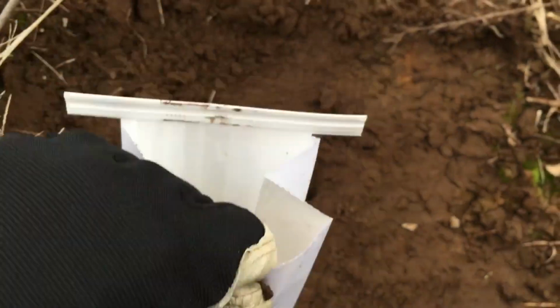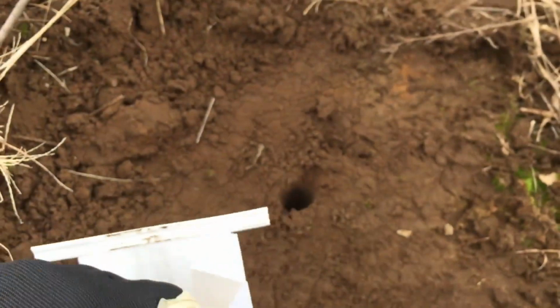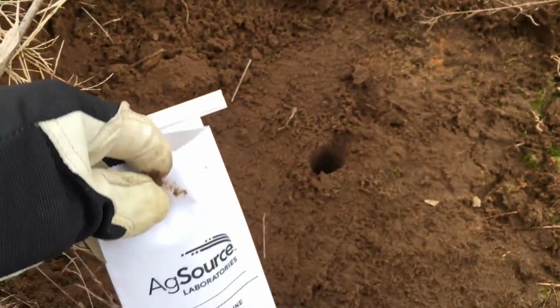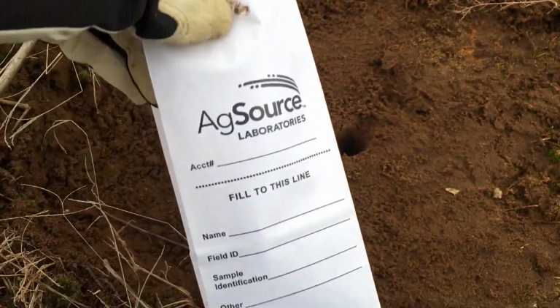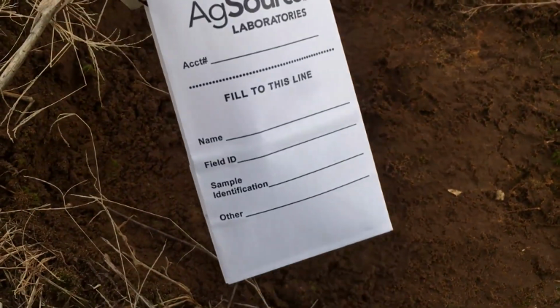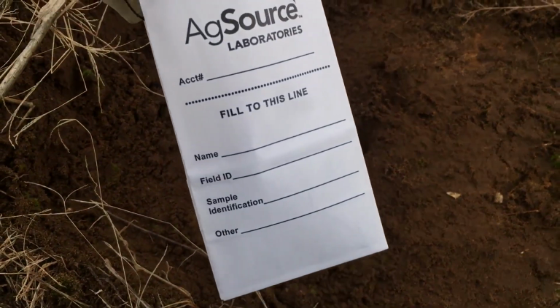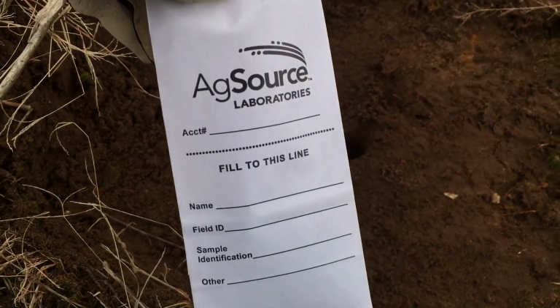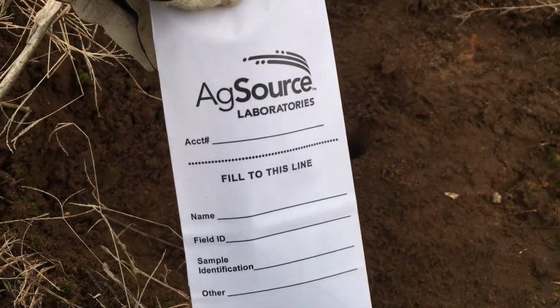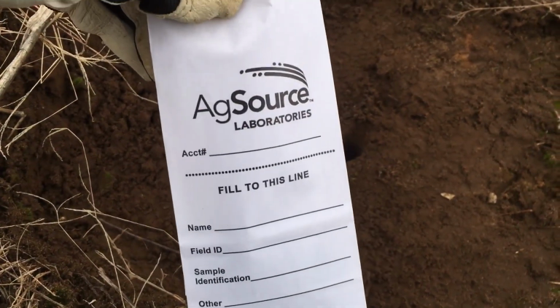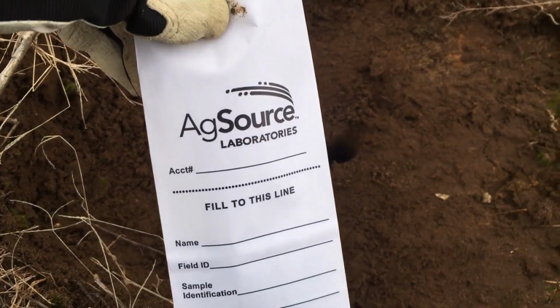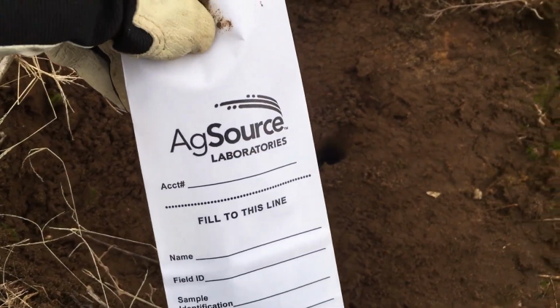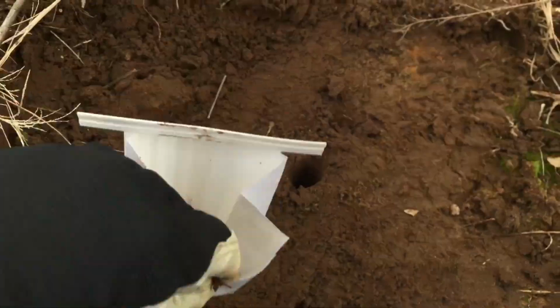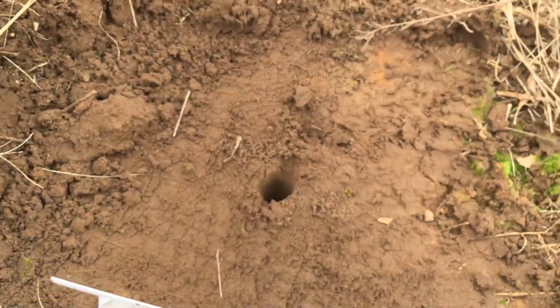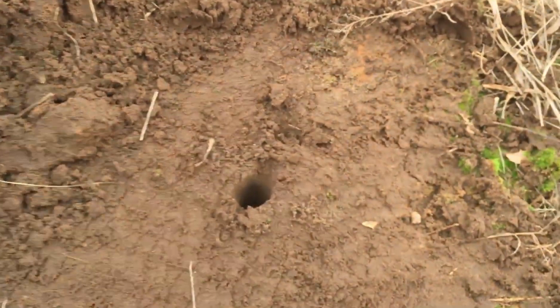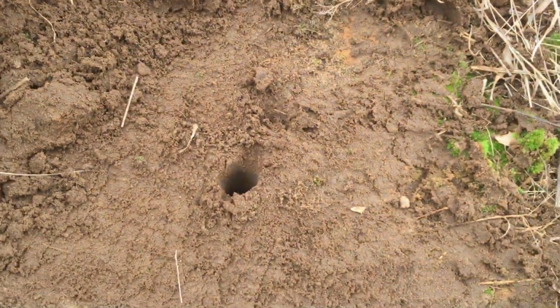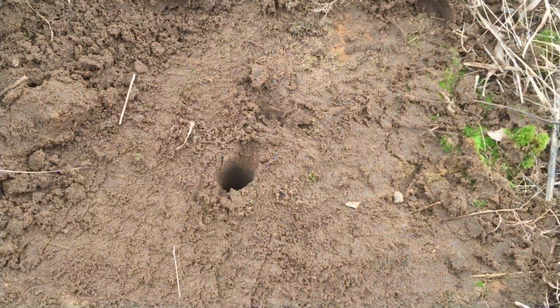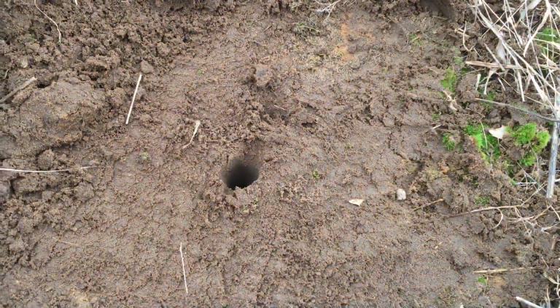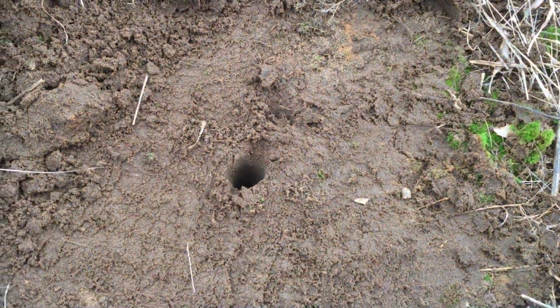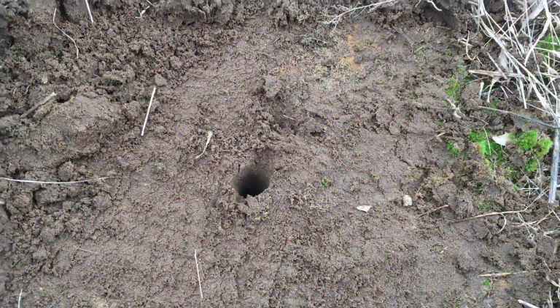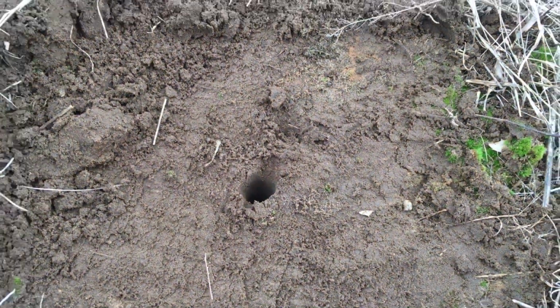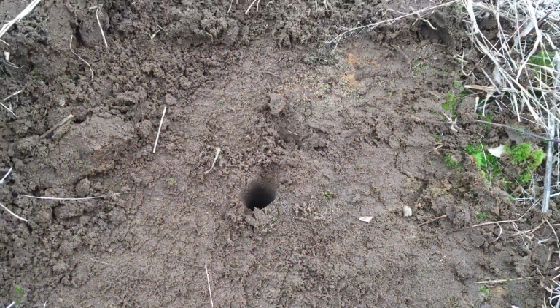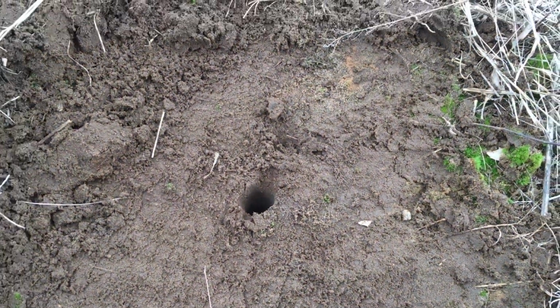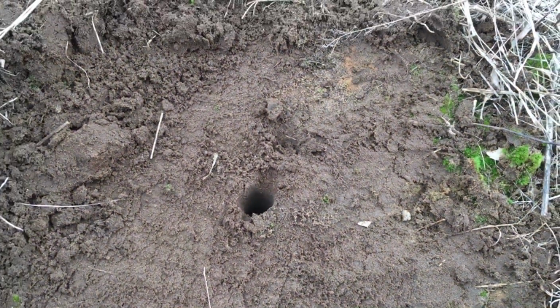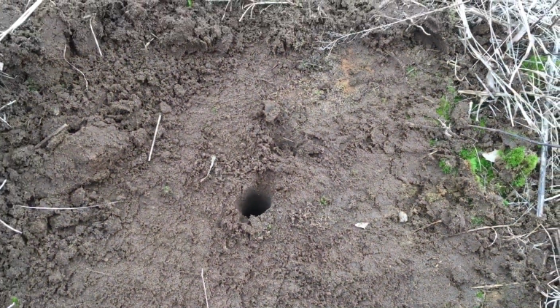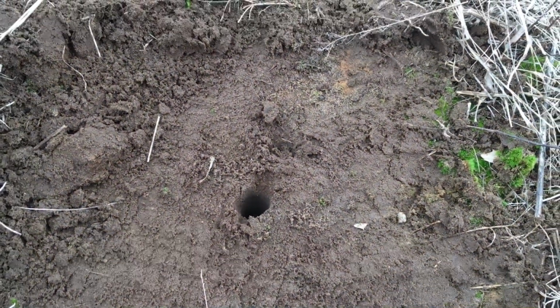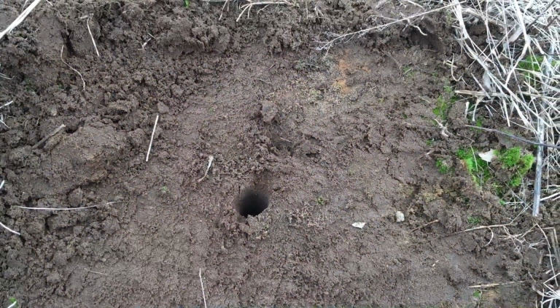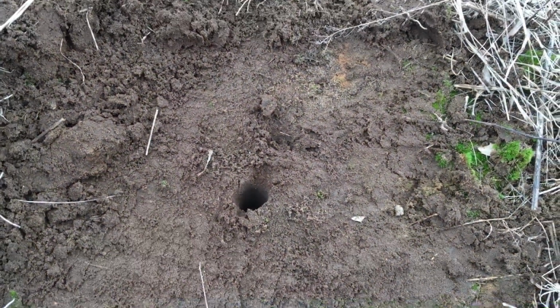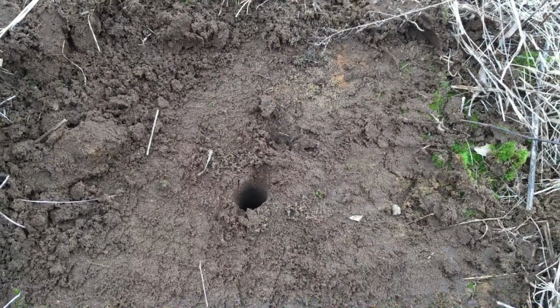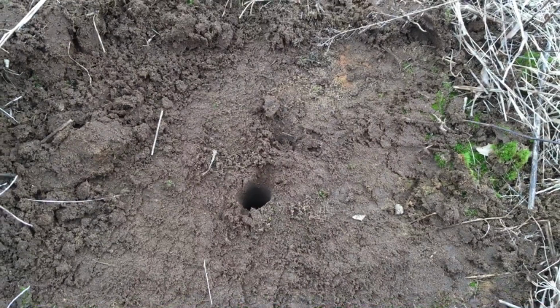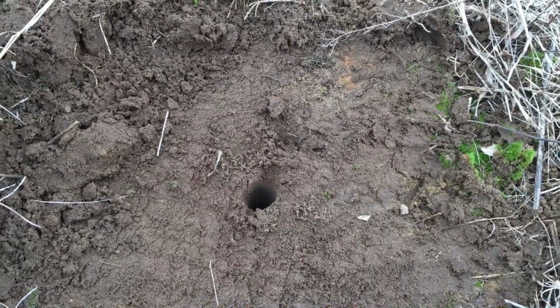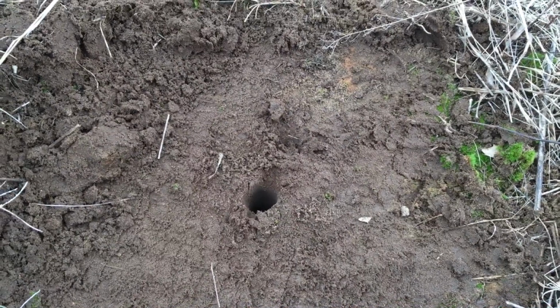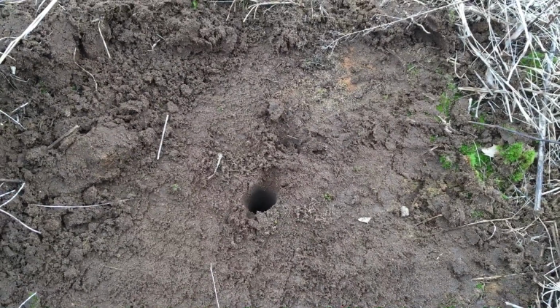Then you send these off to the state and they will let you know what your soil needs. And that is how to take a core soil sample of your field.